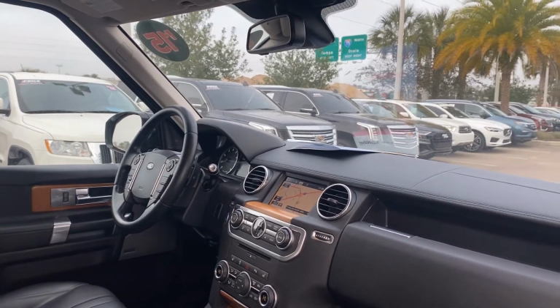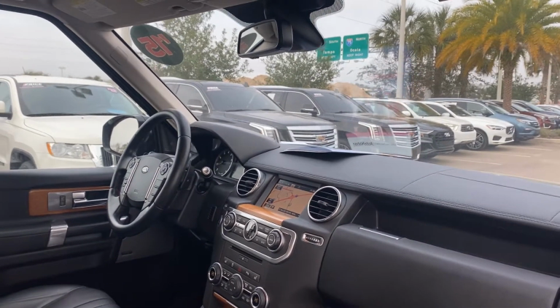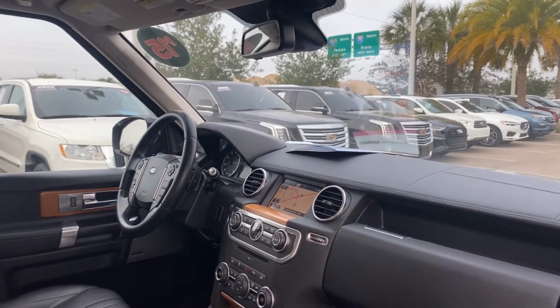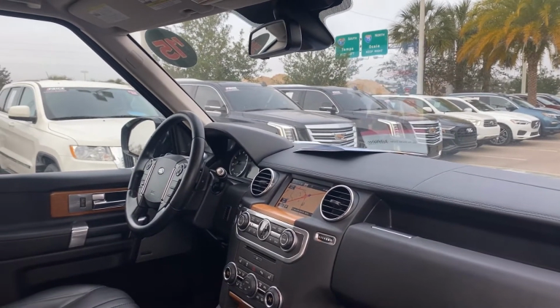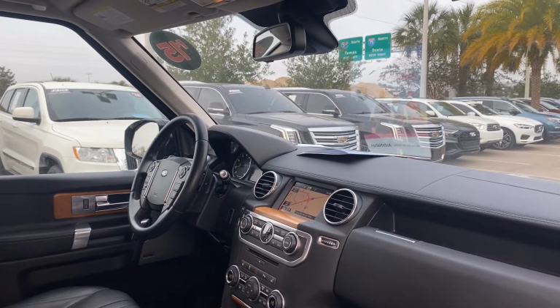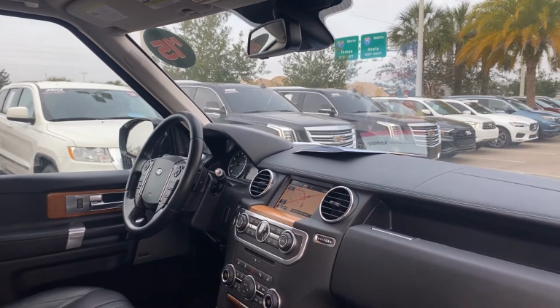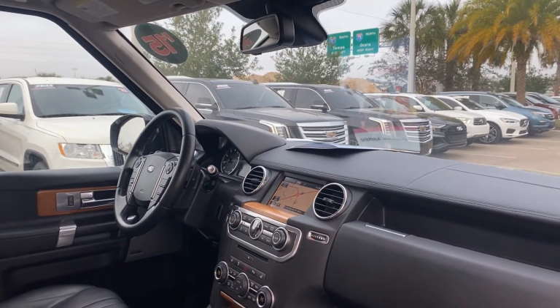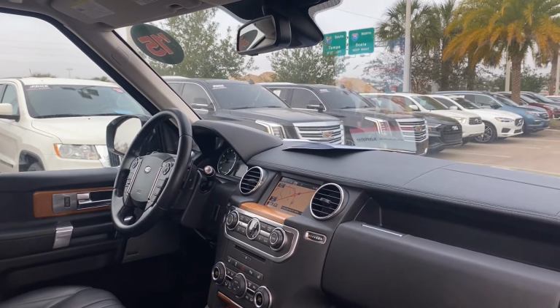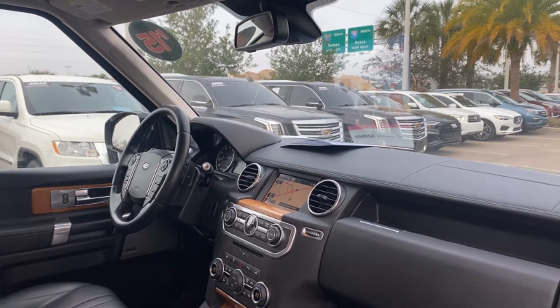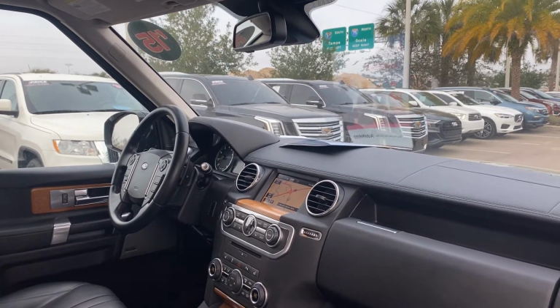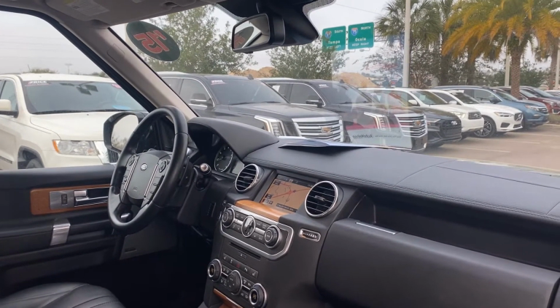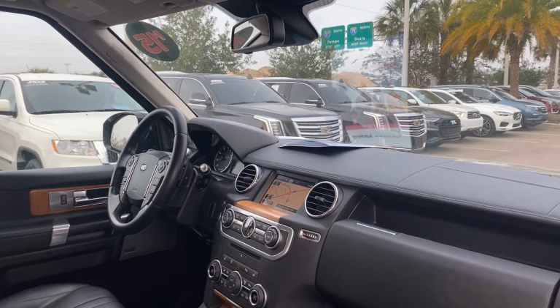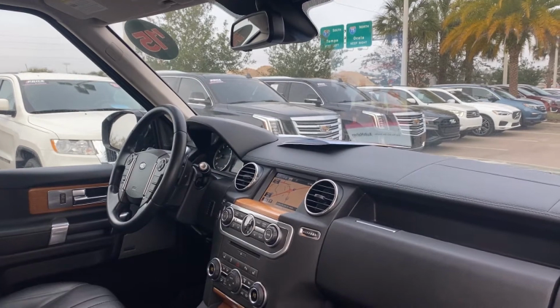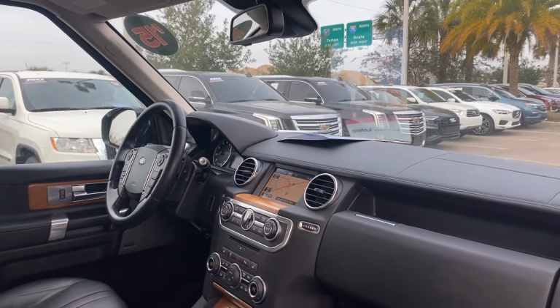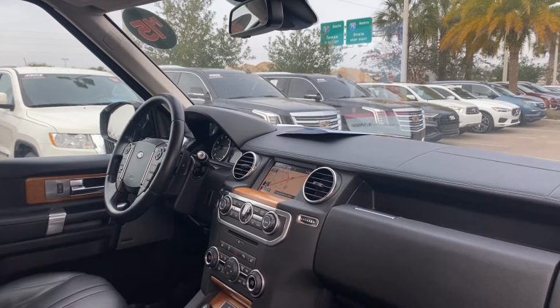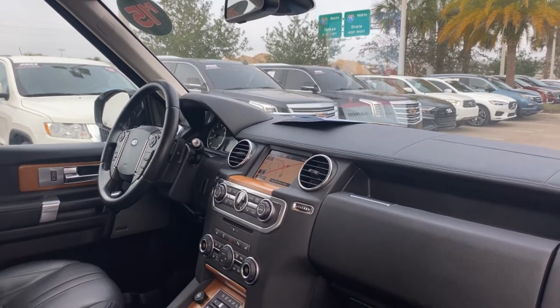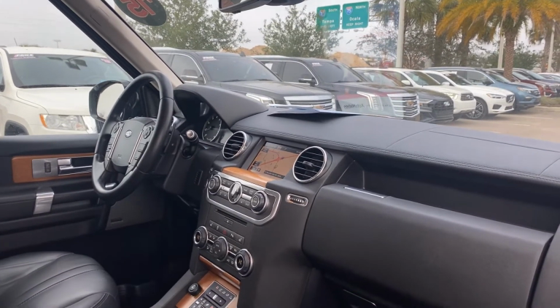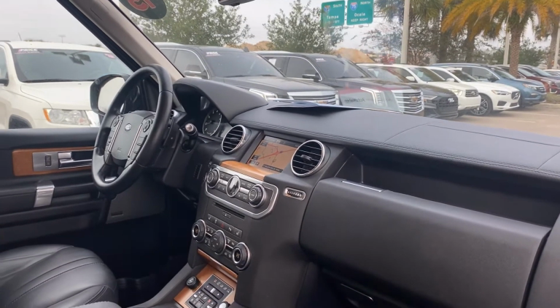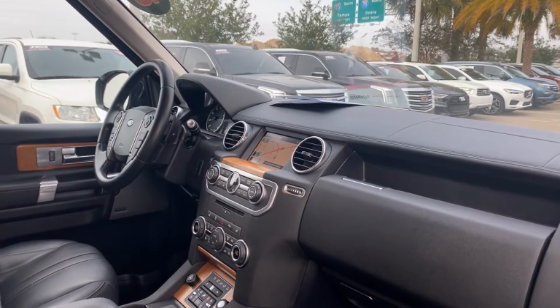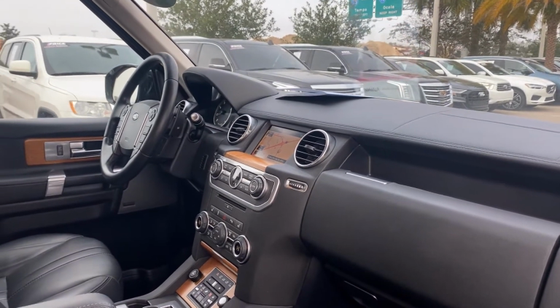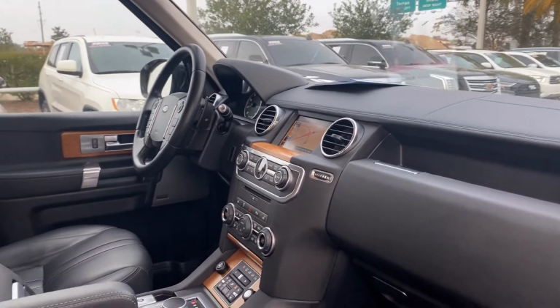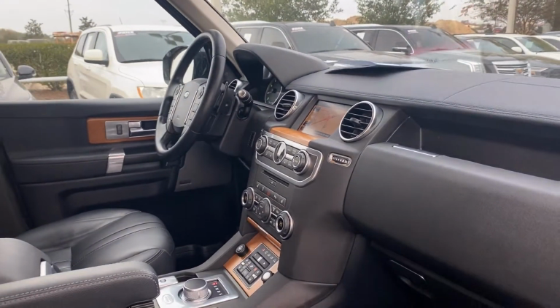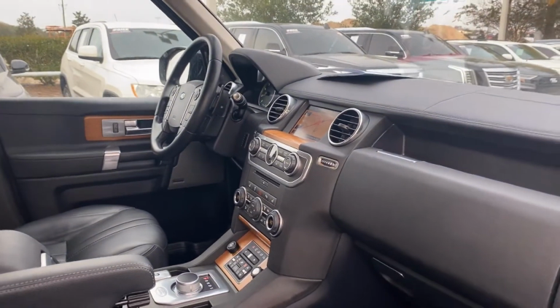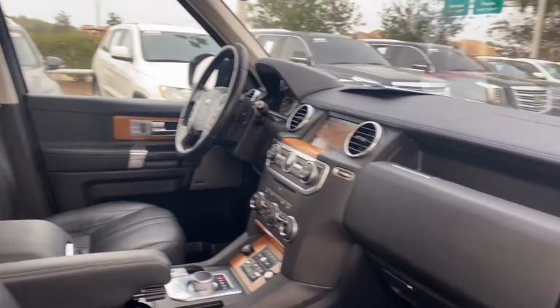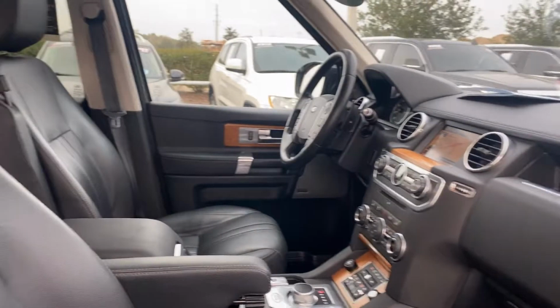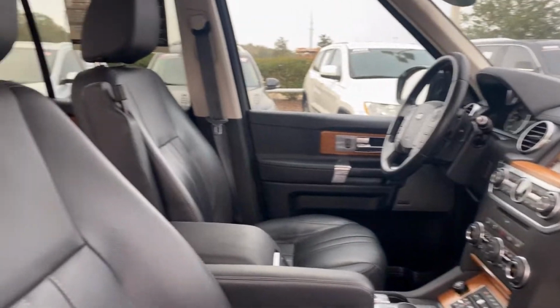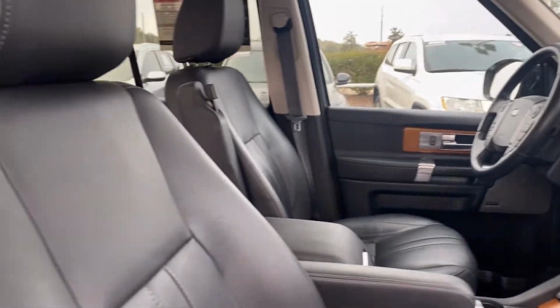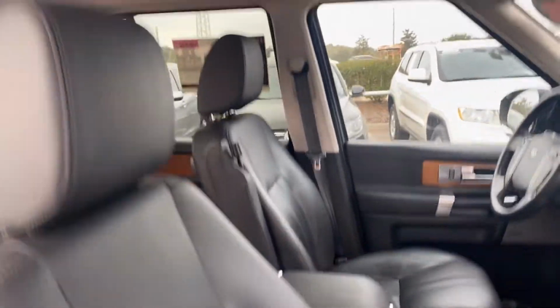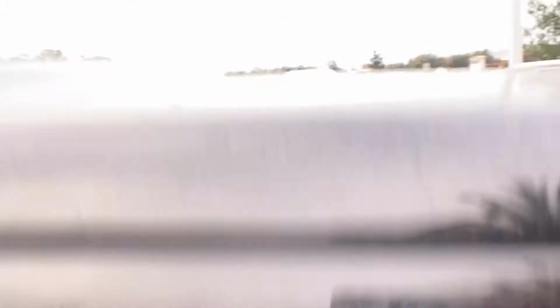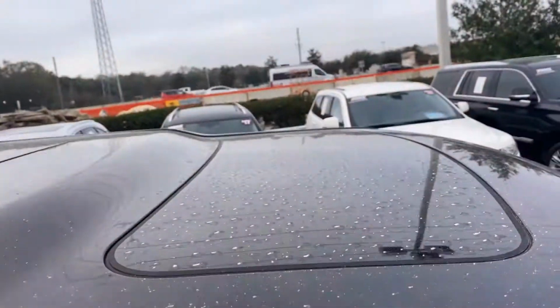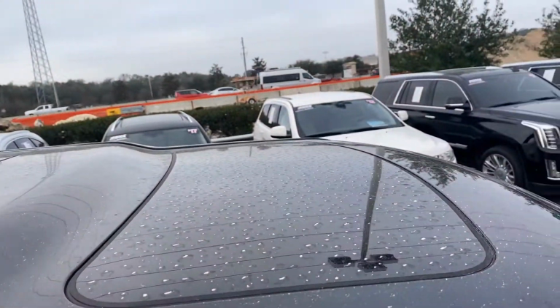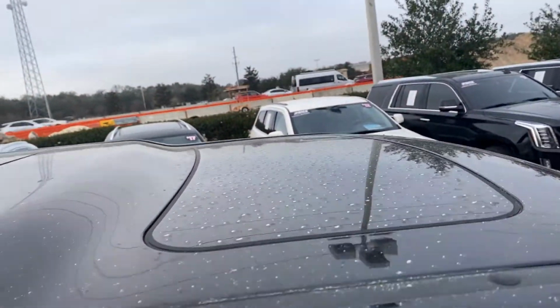Bluetooth for your cell phone, home link for garage door, push button start, navigation, heated seats front and rear, CD player, and power moonroof.